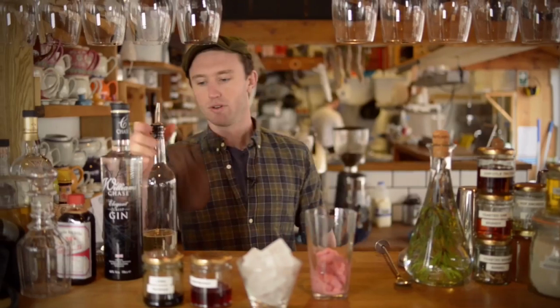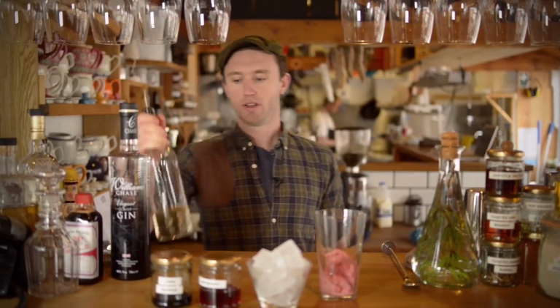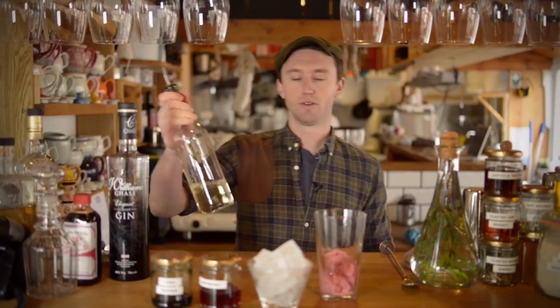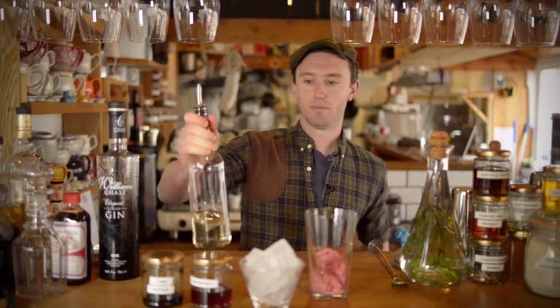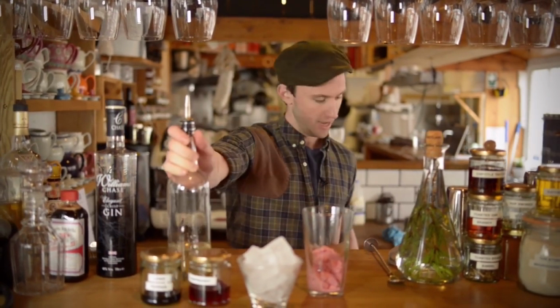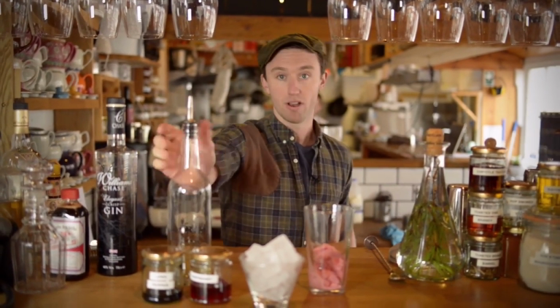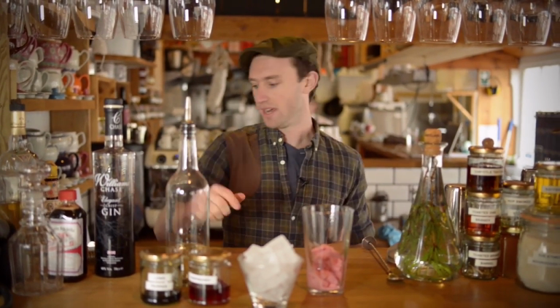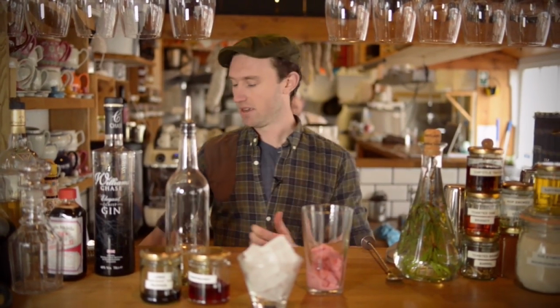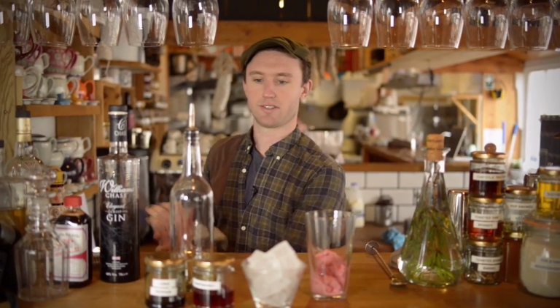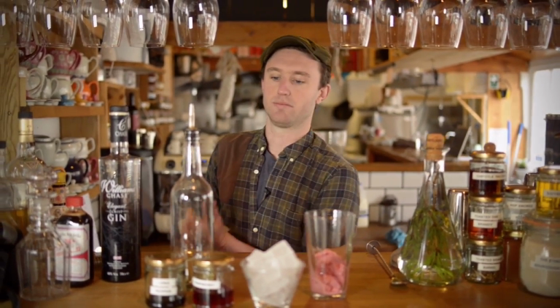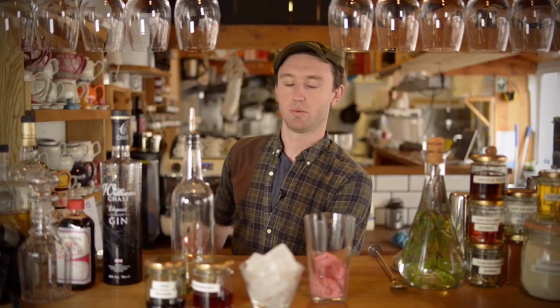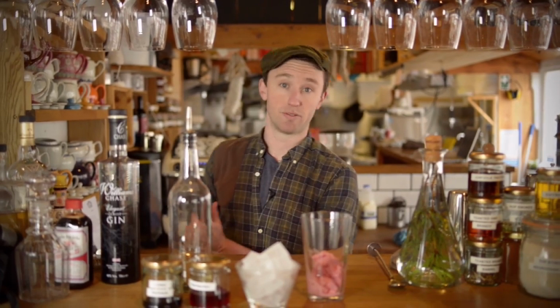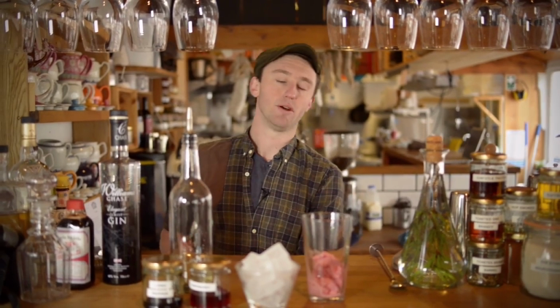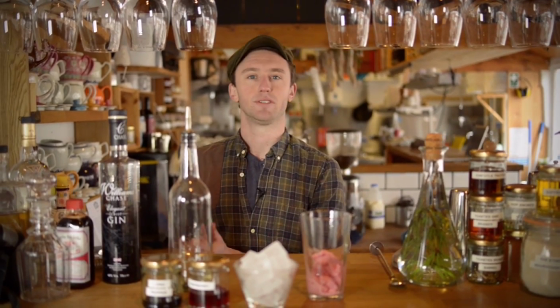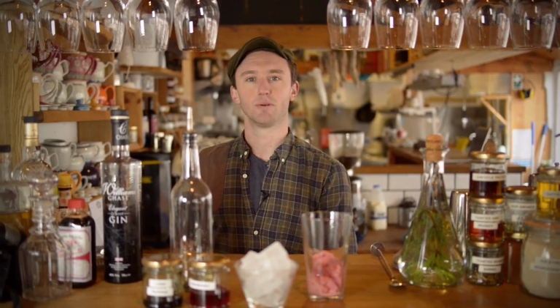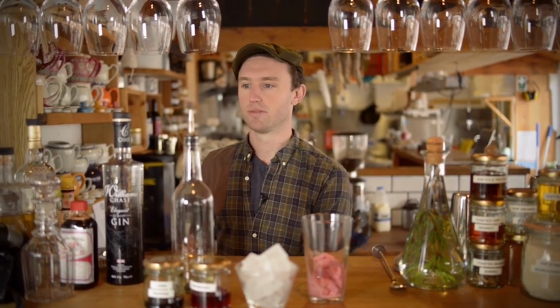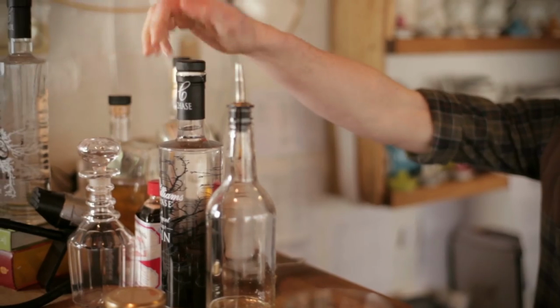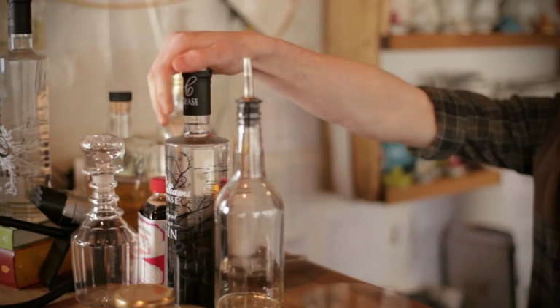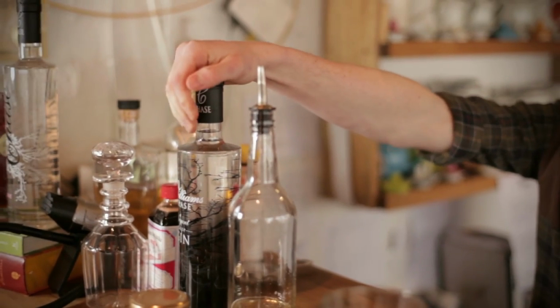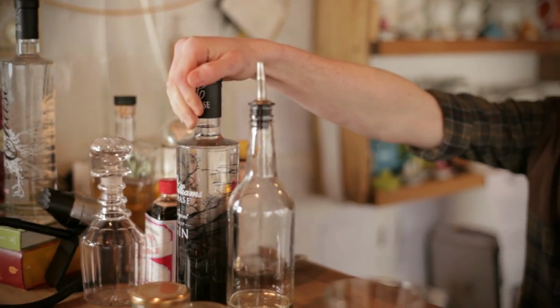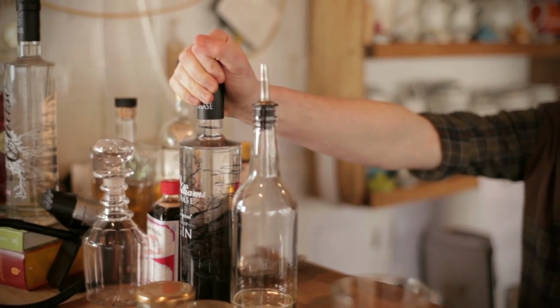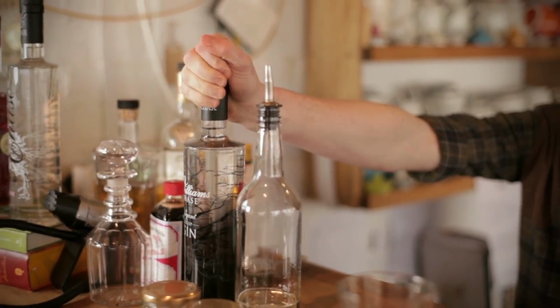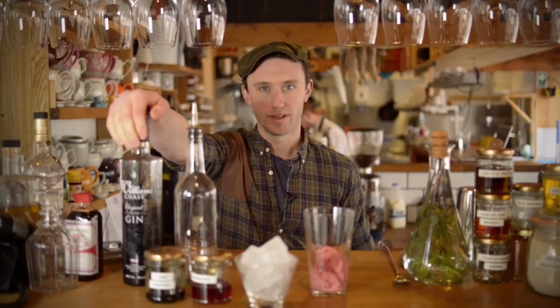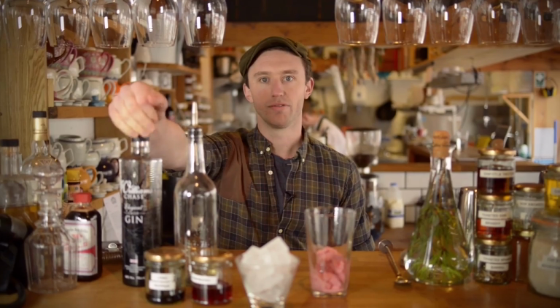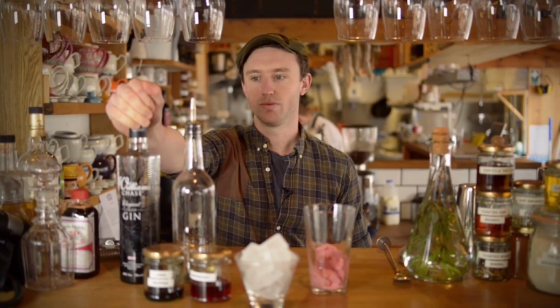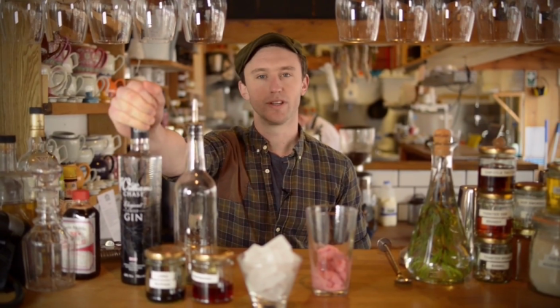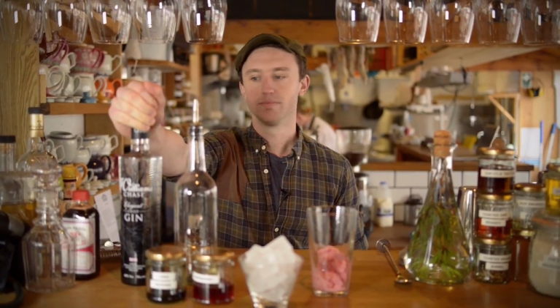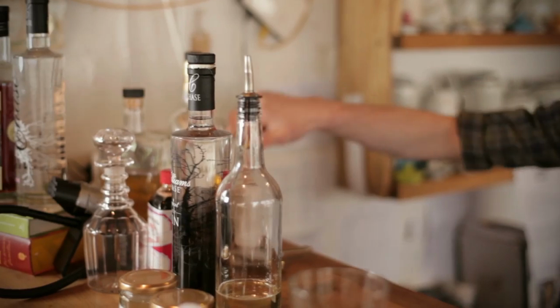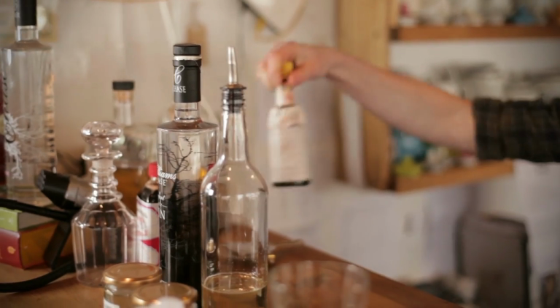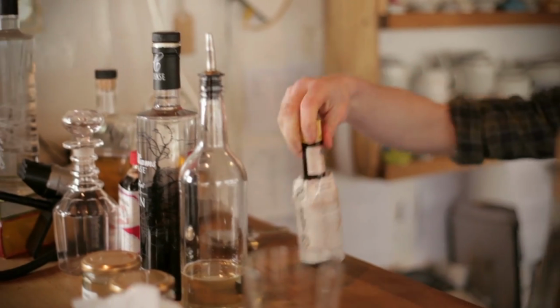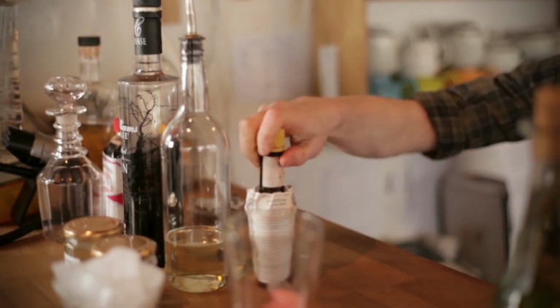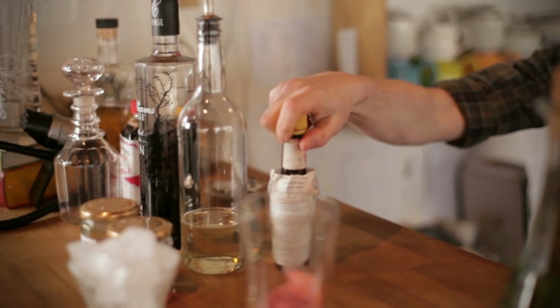I've got a cordial from the end of last year — that's when we made it from the elderflower. Chase gin, which is distilled from apples in Hereford, it's really, really good gin. And a little bit of Angostura bitters.